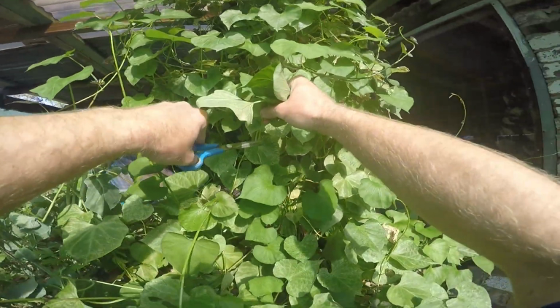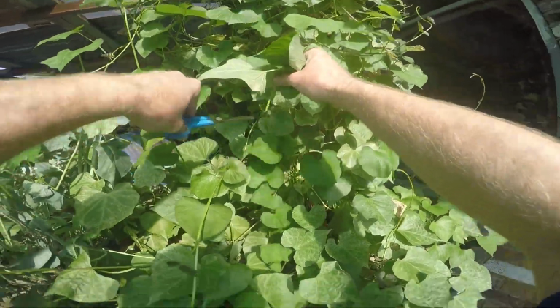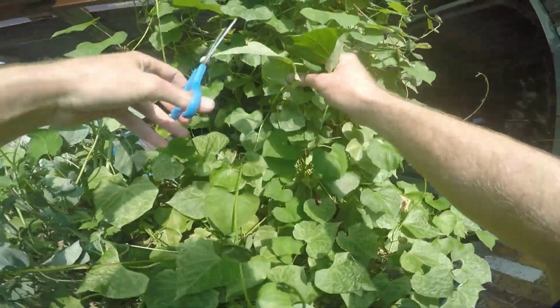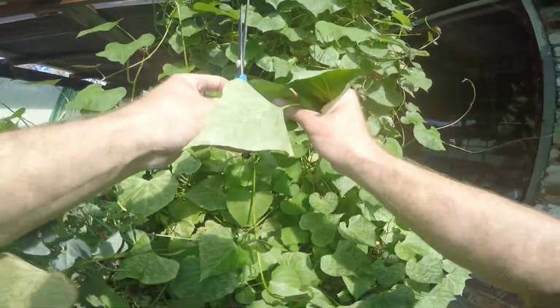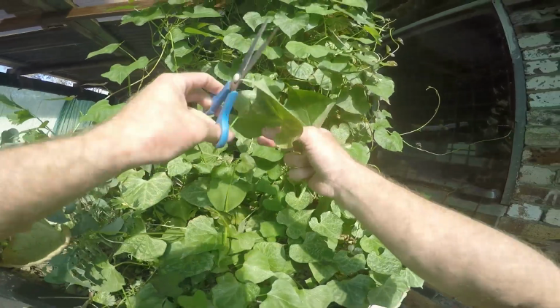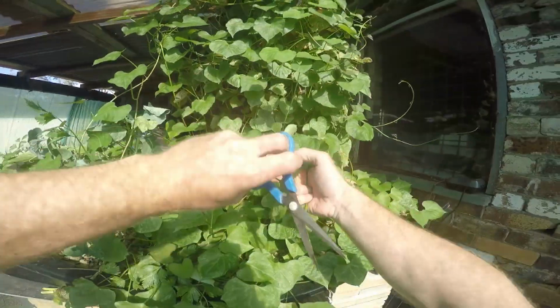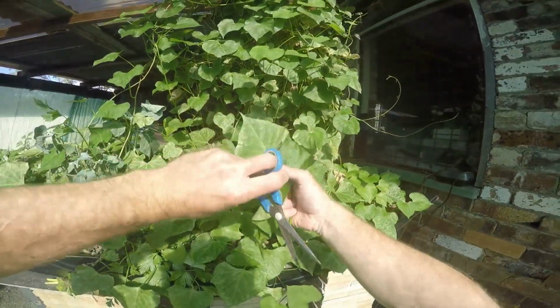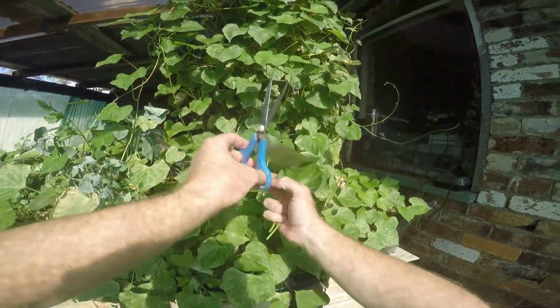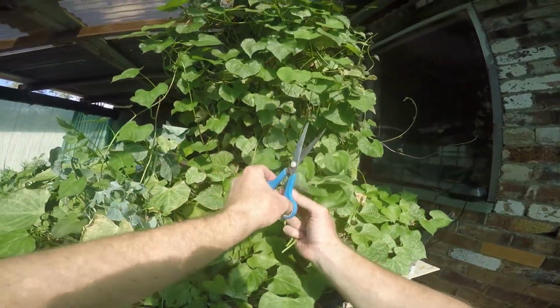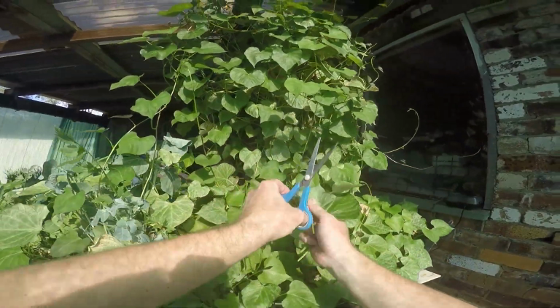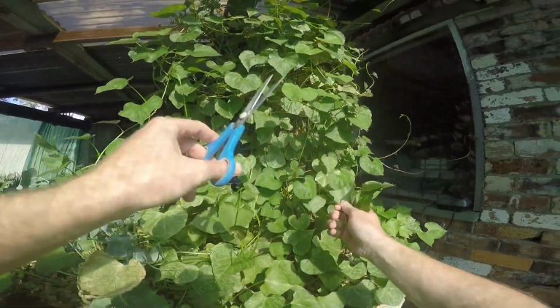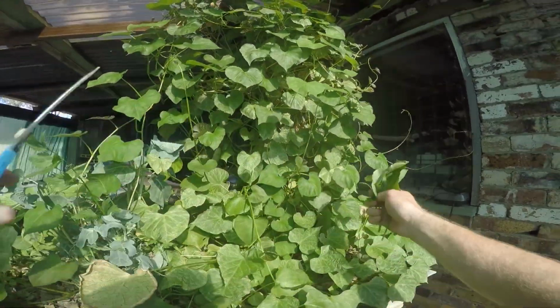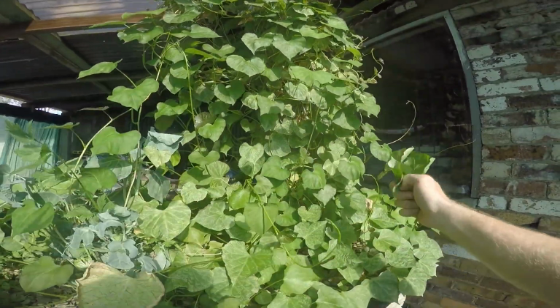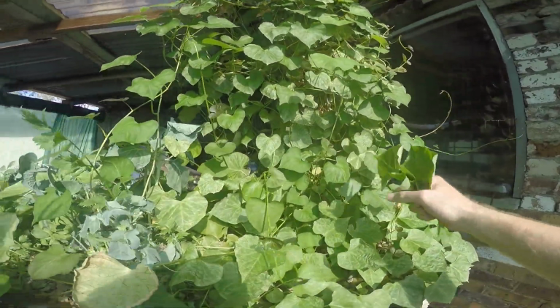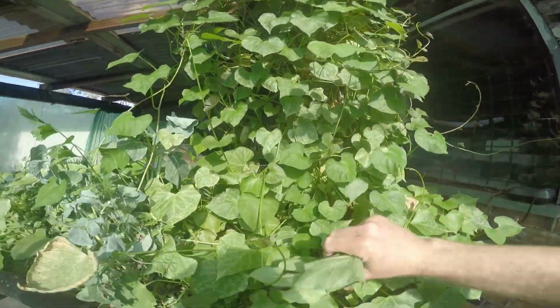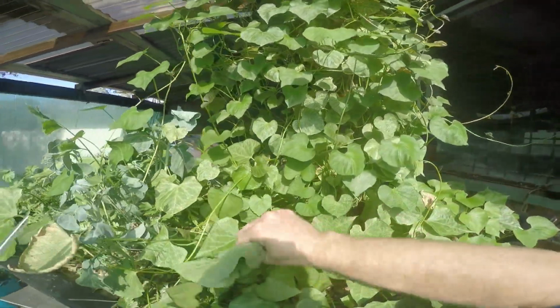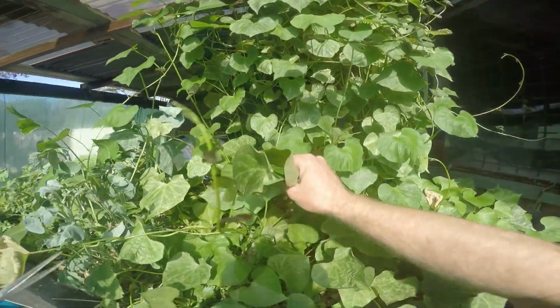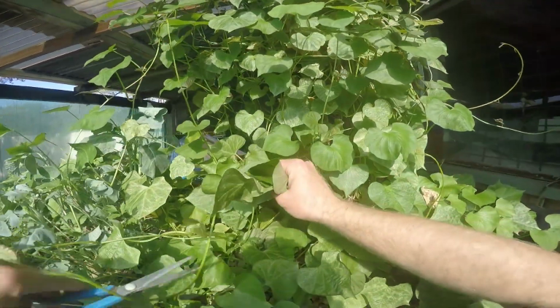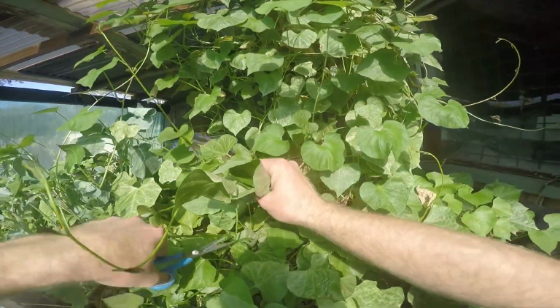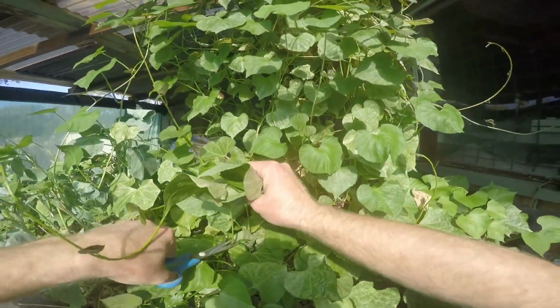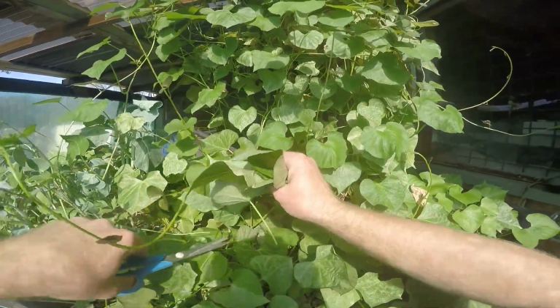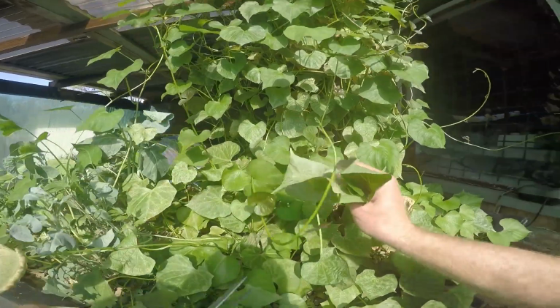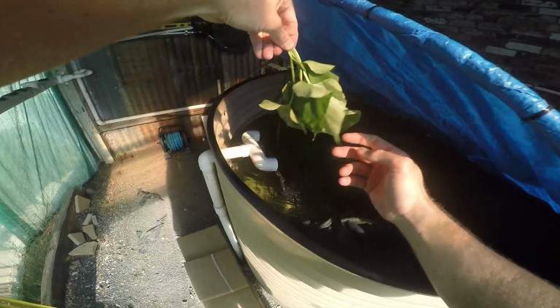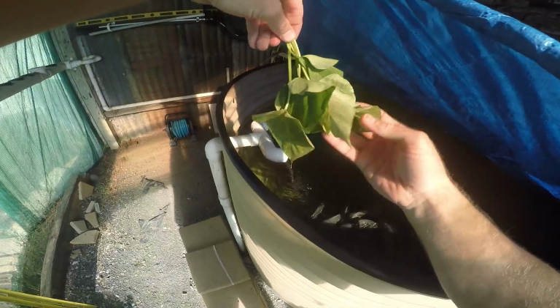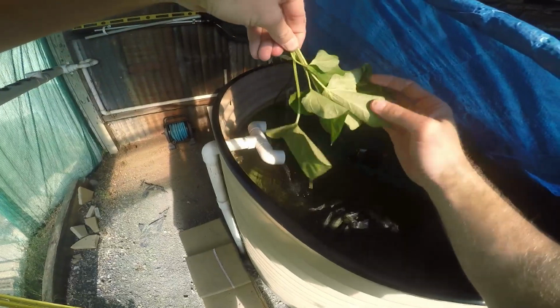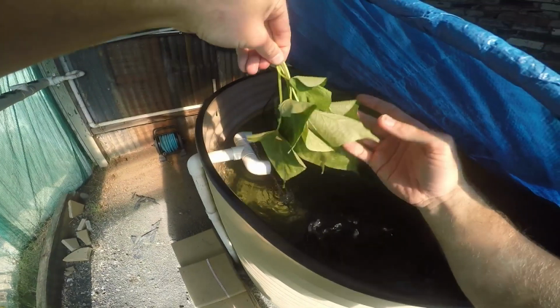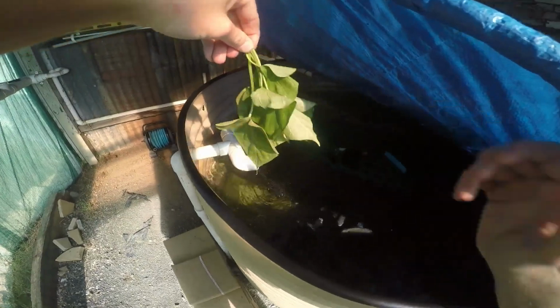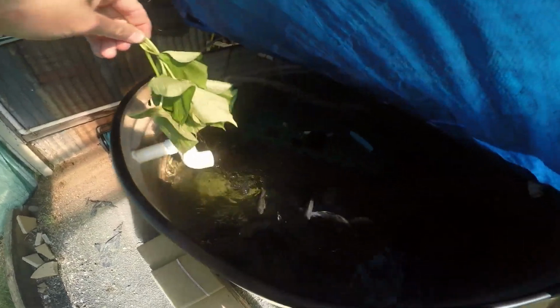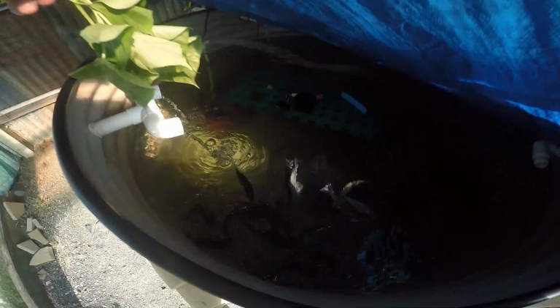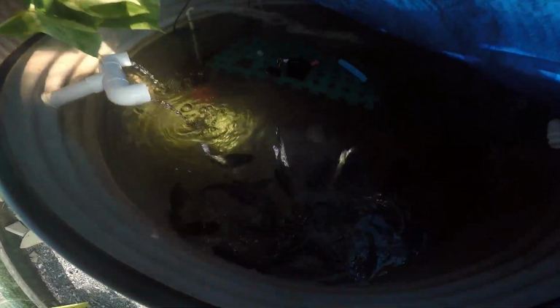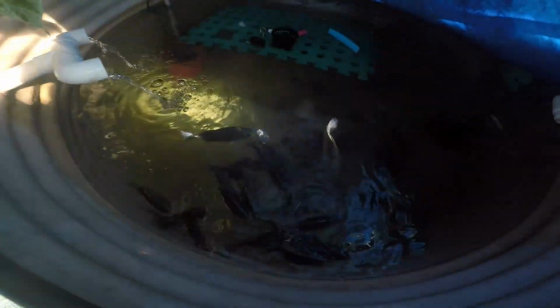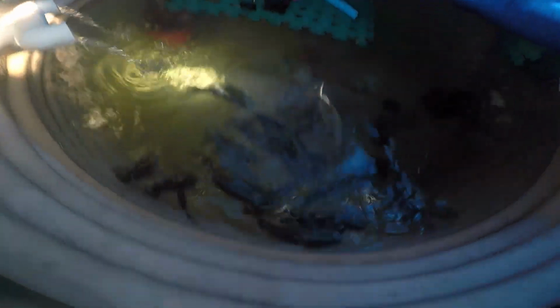Just as I showed you before, exactly the same way — just grow the slips, break them off, plant them in the grow bed, and they just go crazy, just like this.